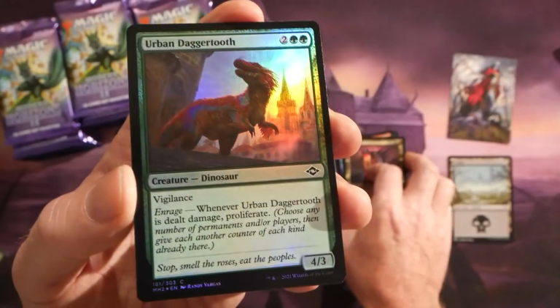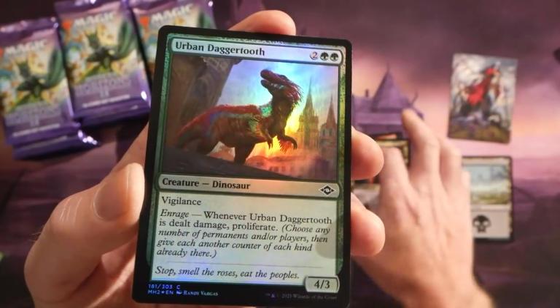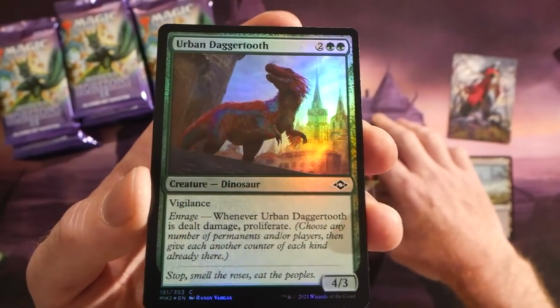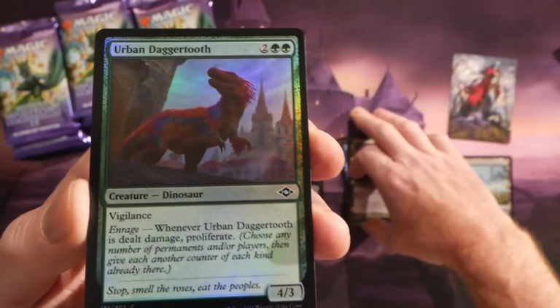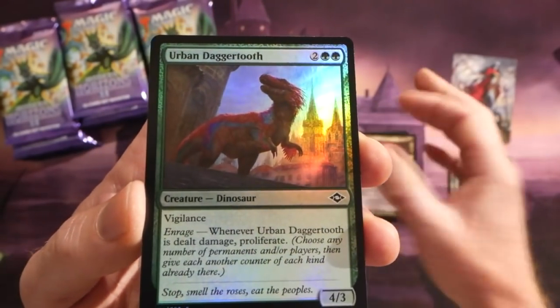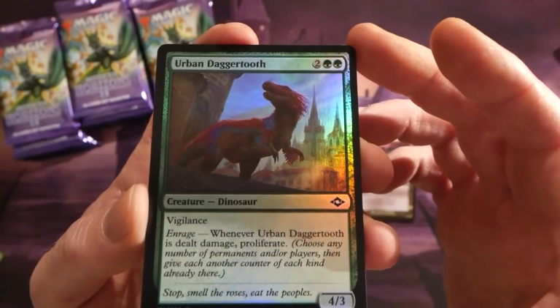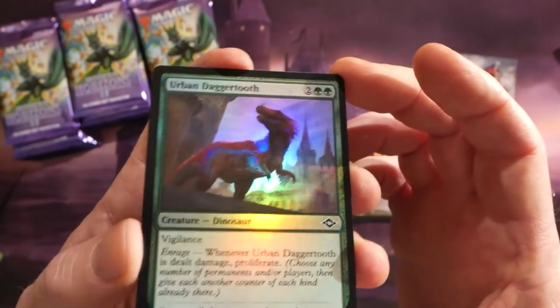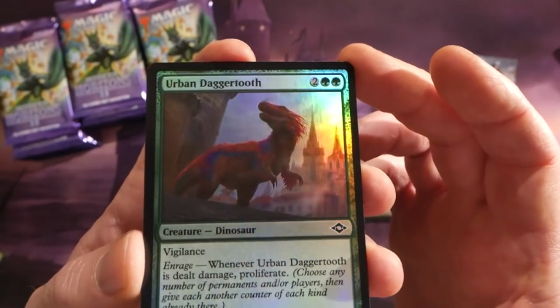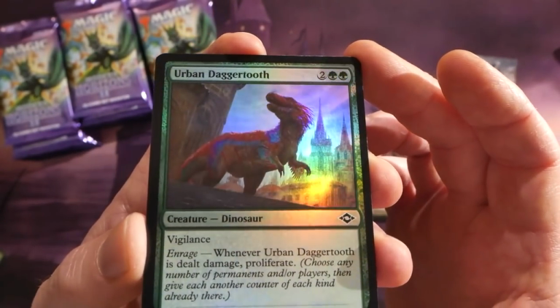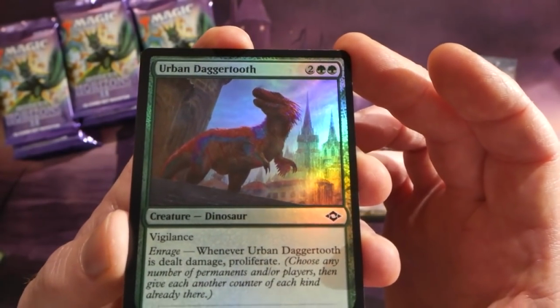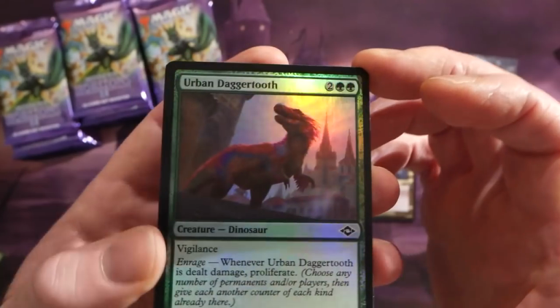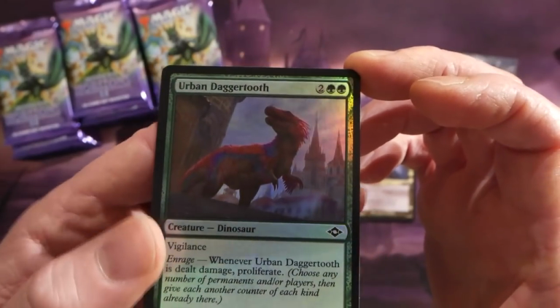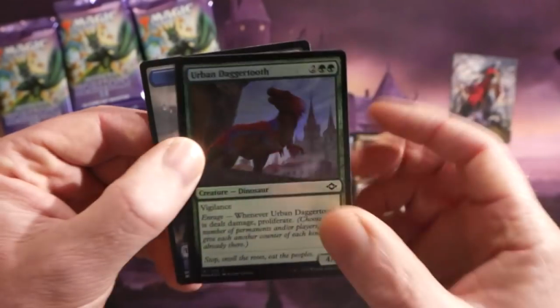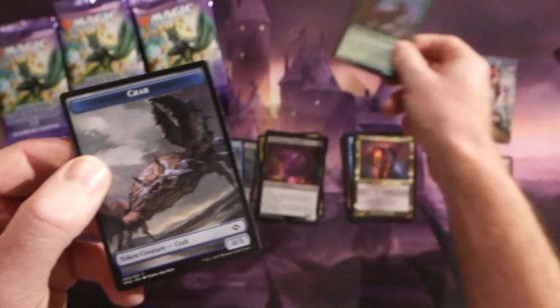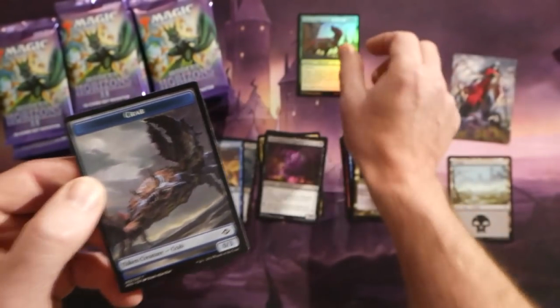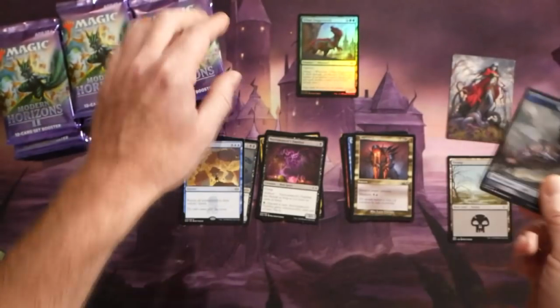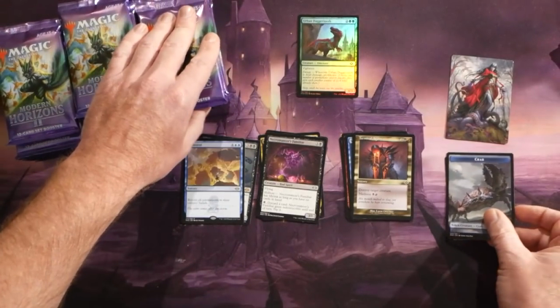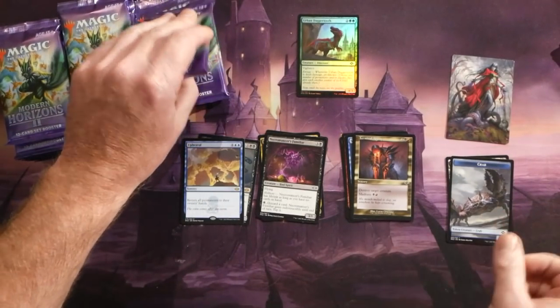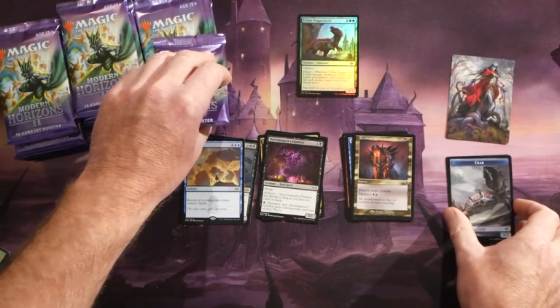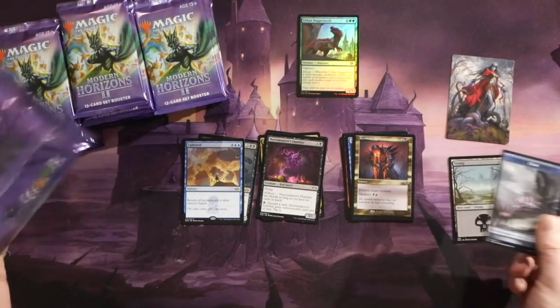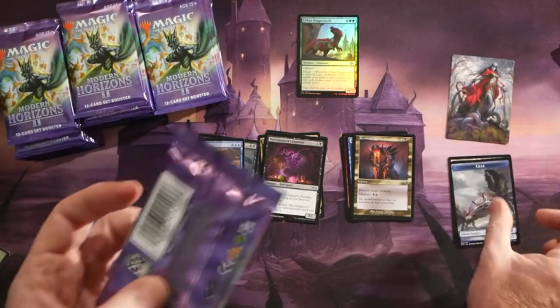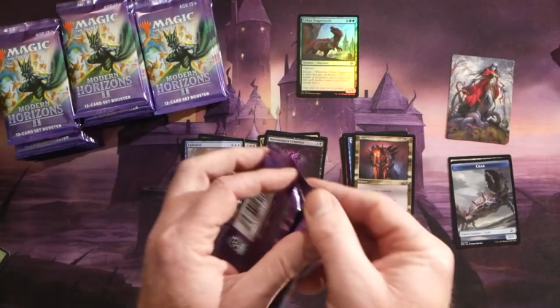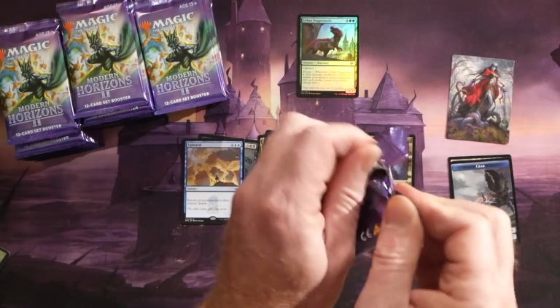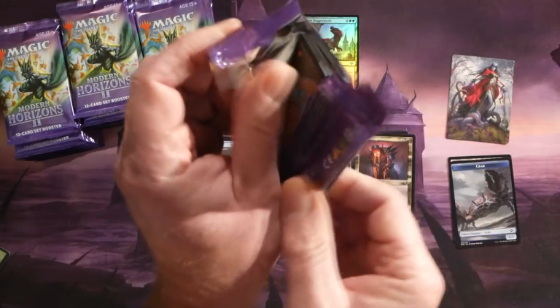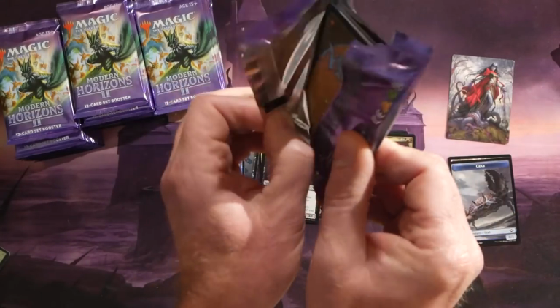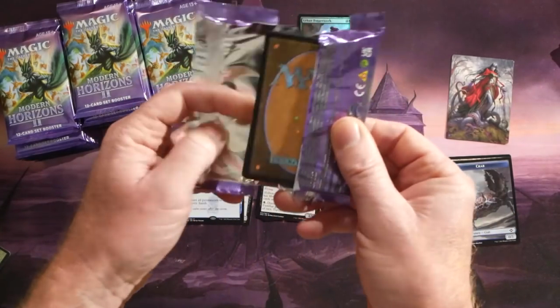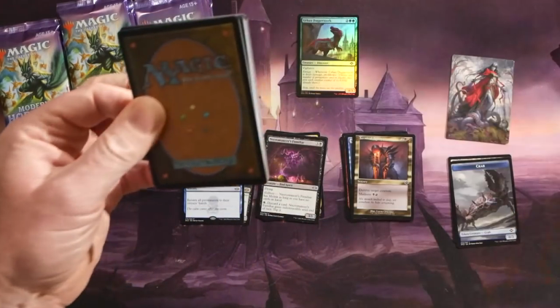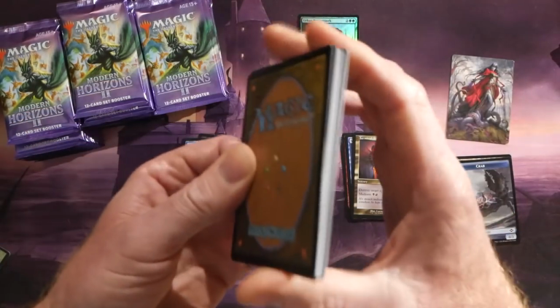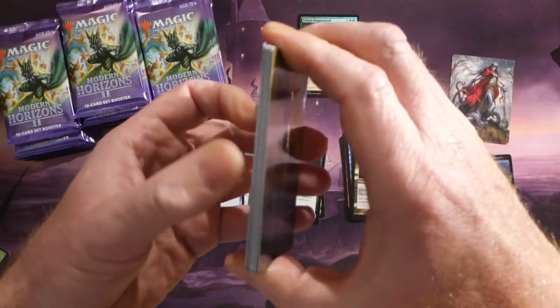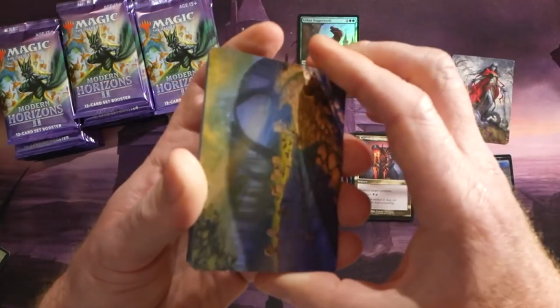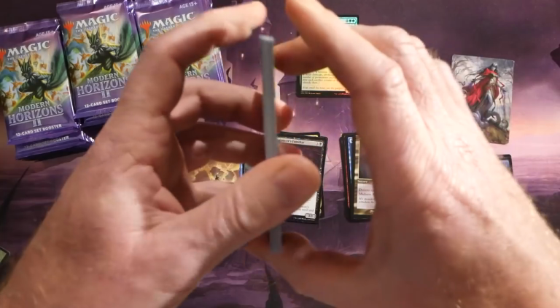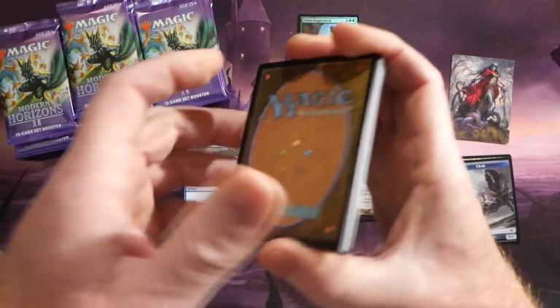We also have Upheaval, a very expensive sorcery — return all permanents to their owner's hands for six mana. Then we have an old-border Terminal Agony, really nice looking. Our guaranteed foil in every set booster pack is Urban Daggertooth. Pretty good start for a set booster box opening — we got a Crab token too.